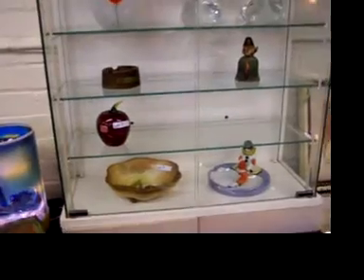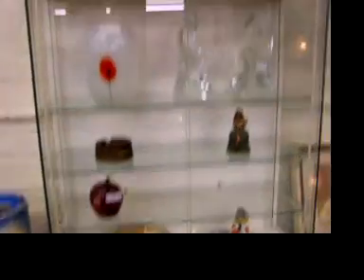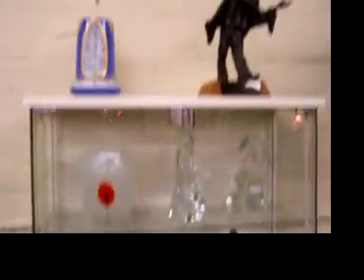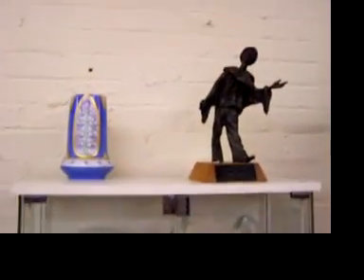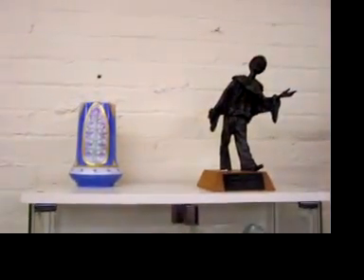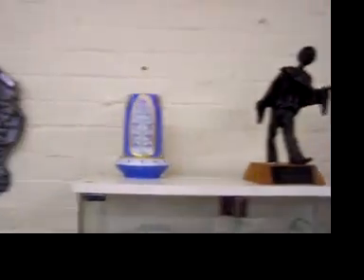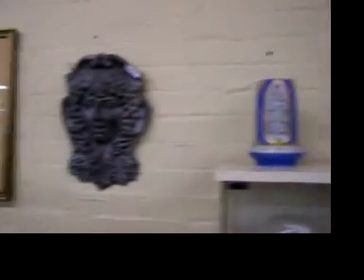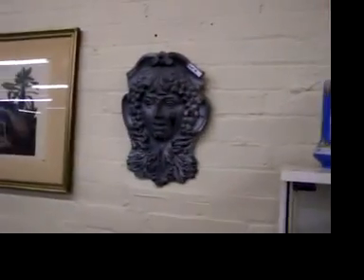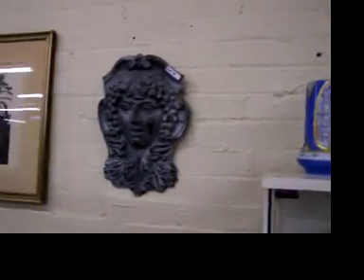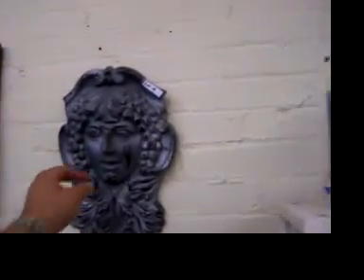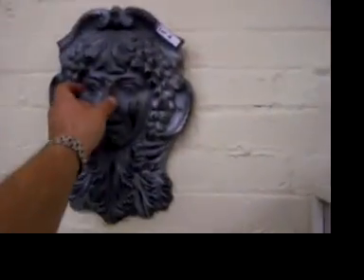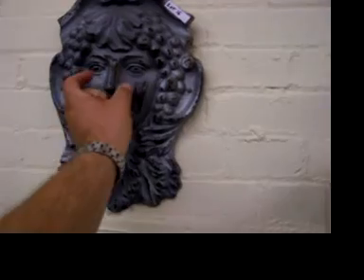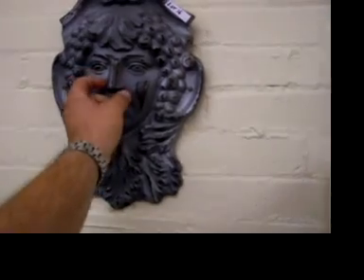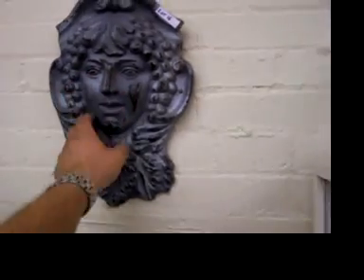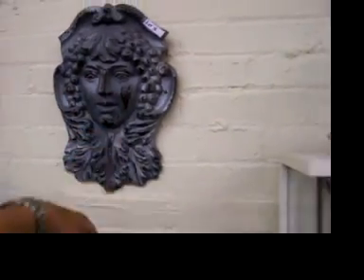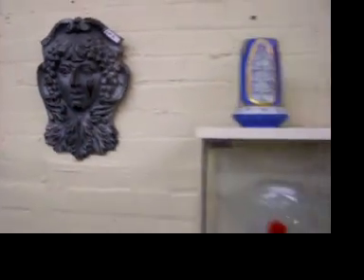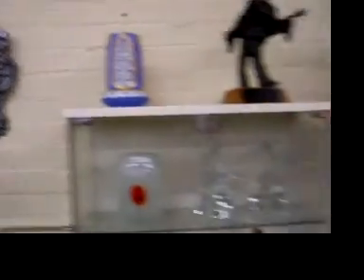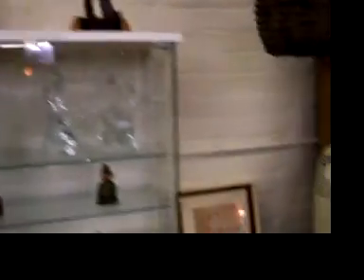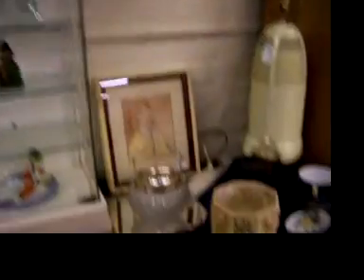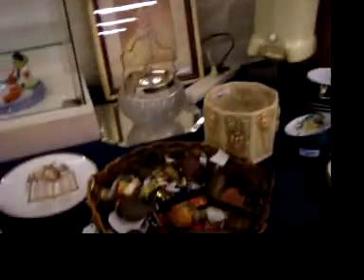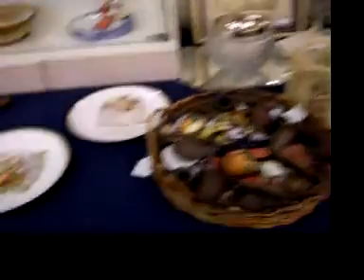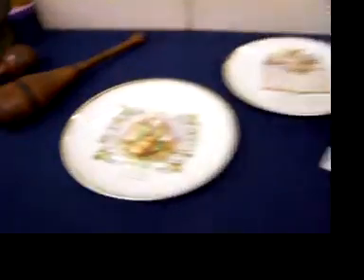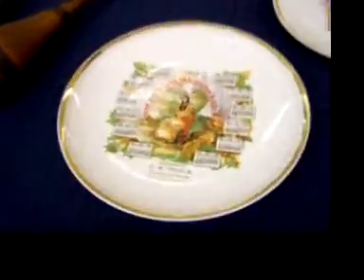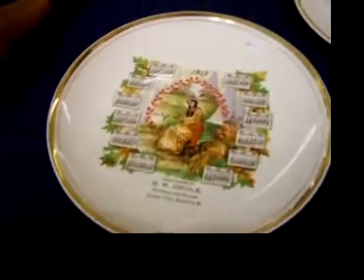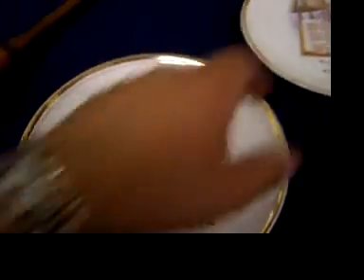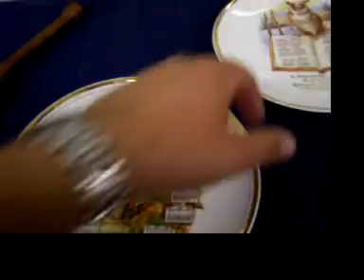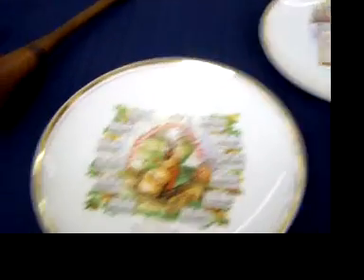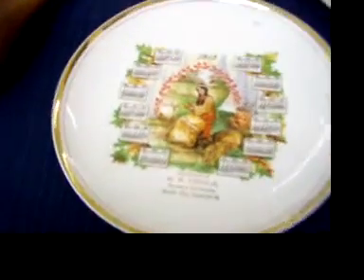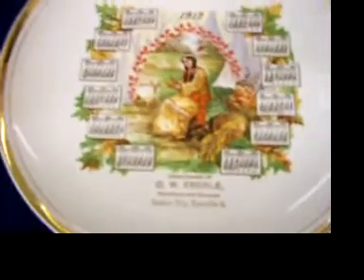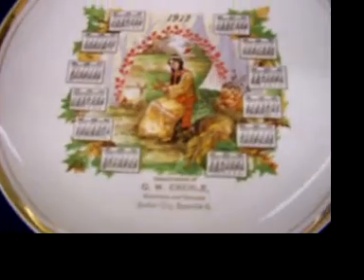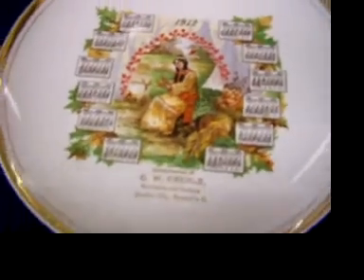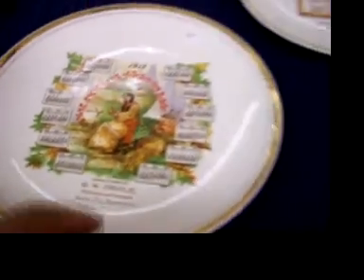Some neat items in here. Nice bronze clown. What is this? Oh, that's actually metal — very cool. Some nice pottery. 1912 — a couple of calendar plates here. Love the Indian girl — Indian woman on that one.